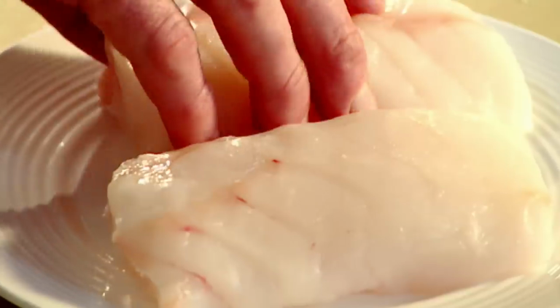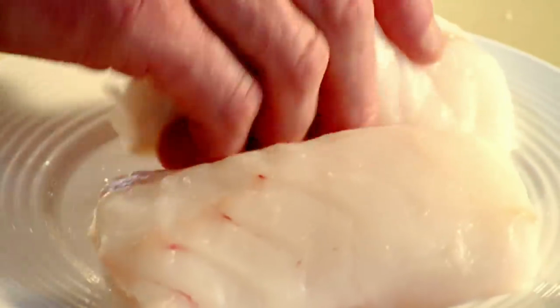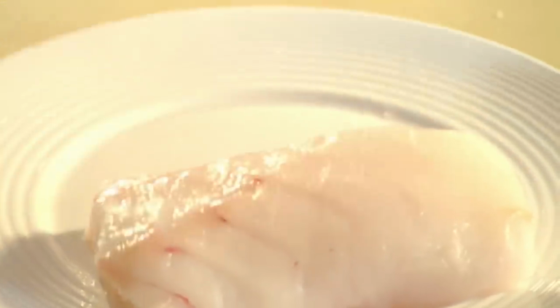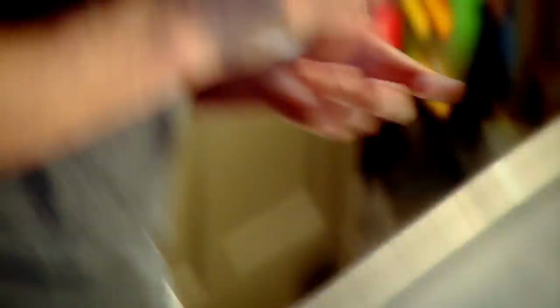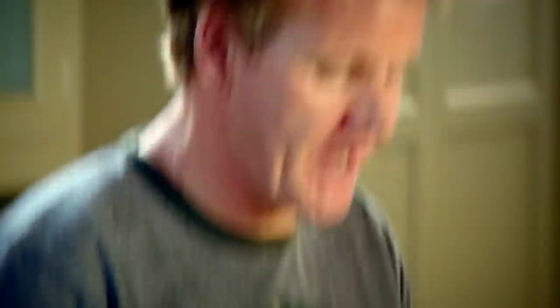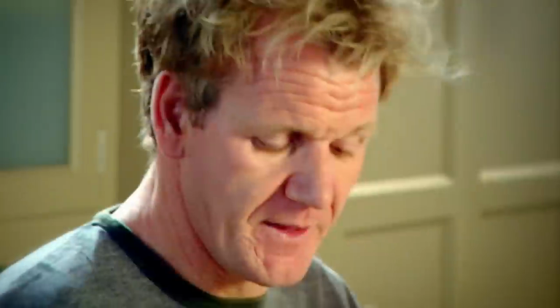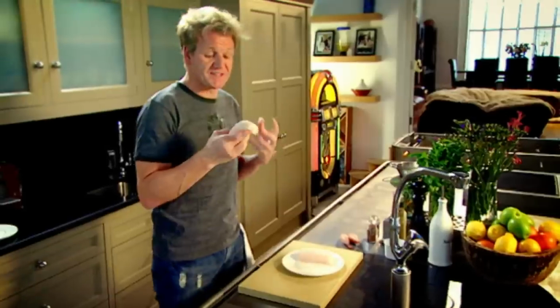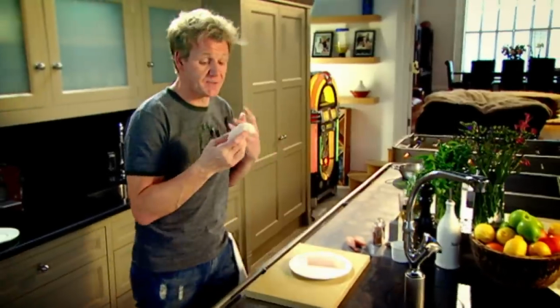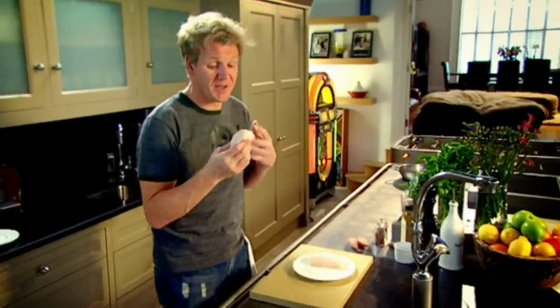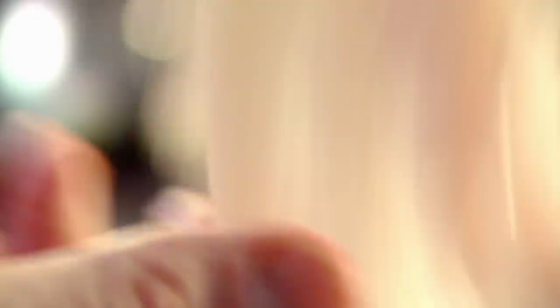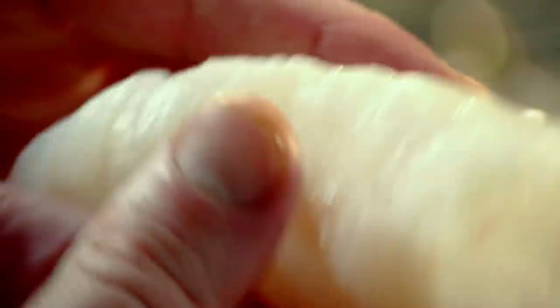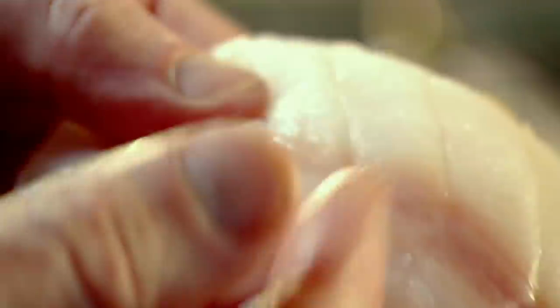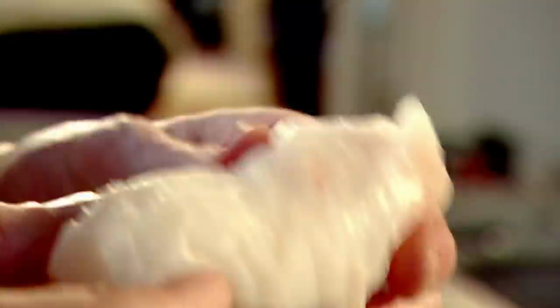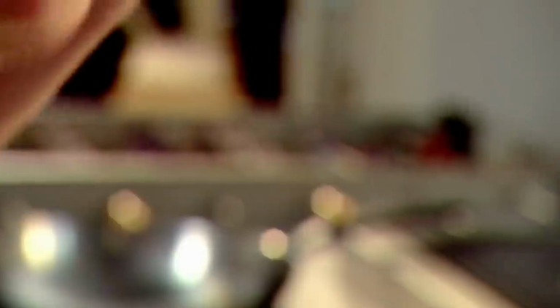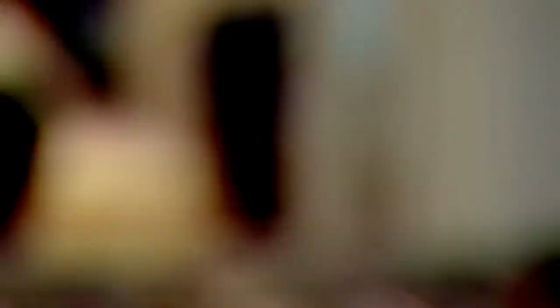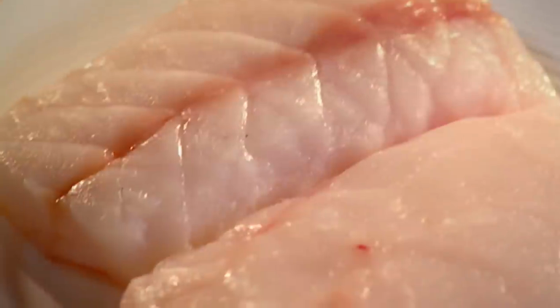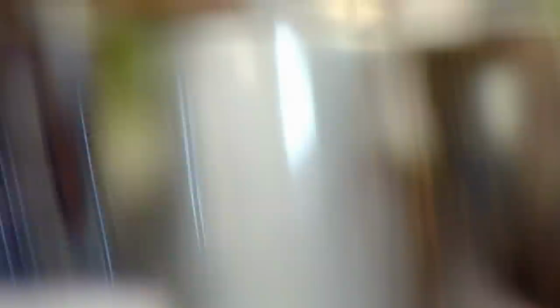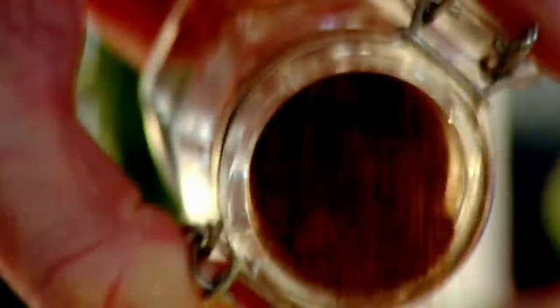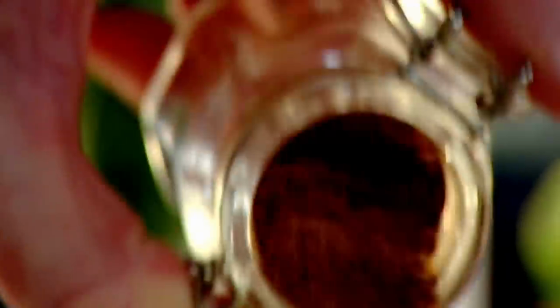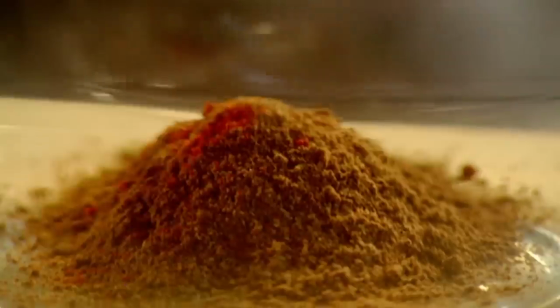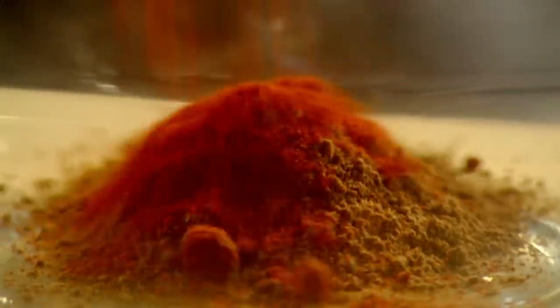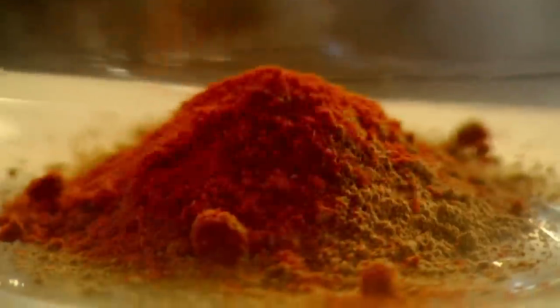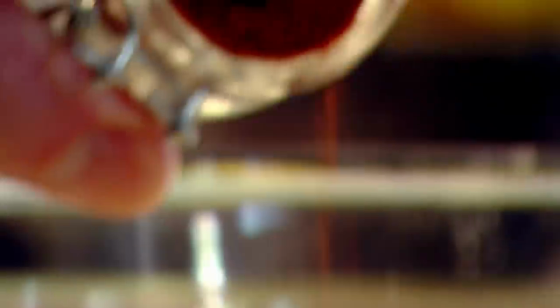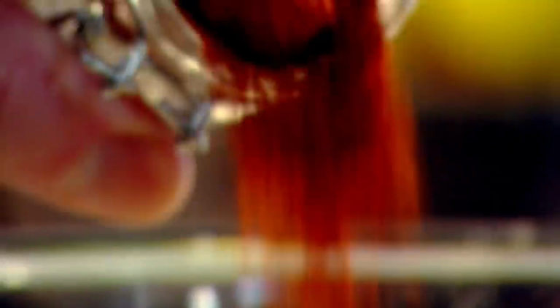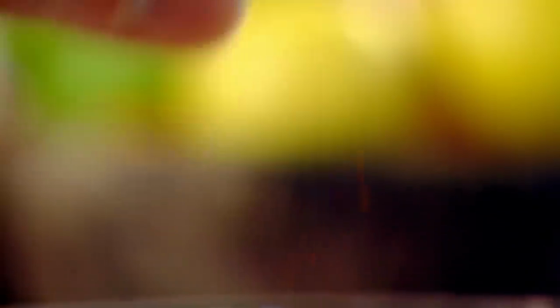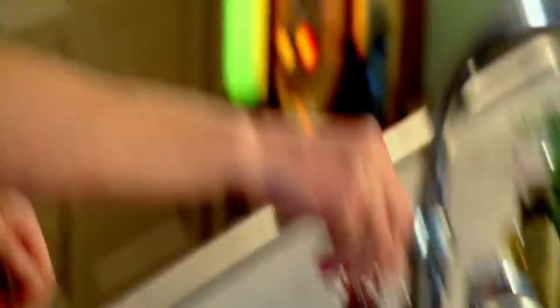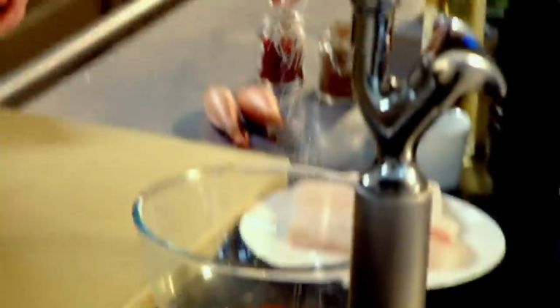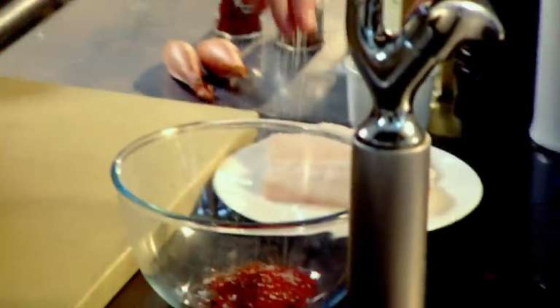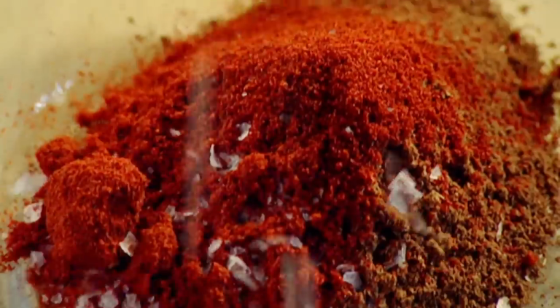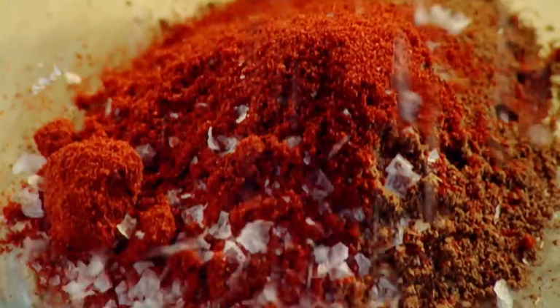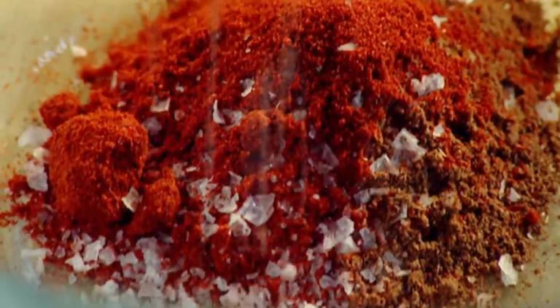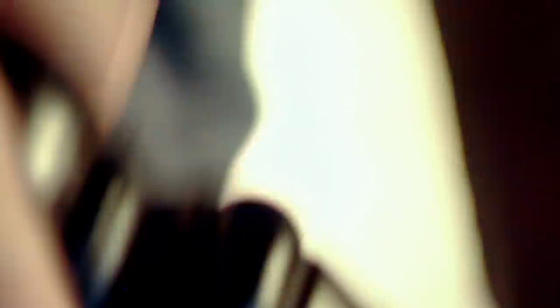Monkfish tail — this is the most amazing tasting fish. Five spice, paprika, salt, pepper.